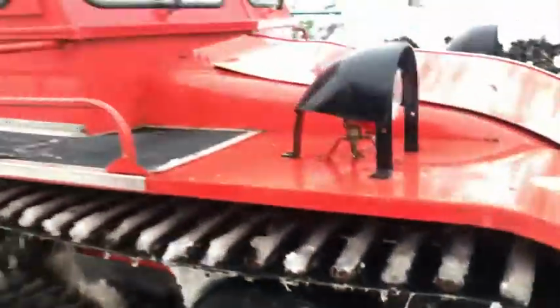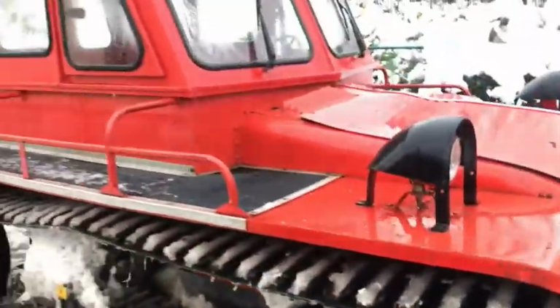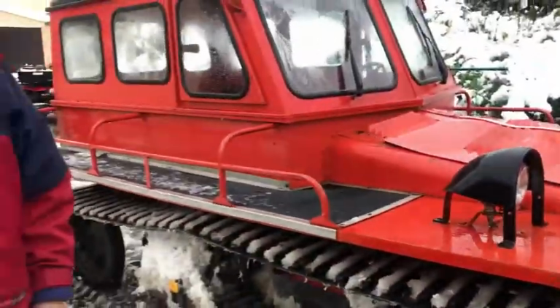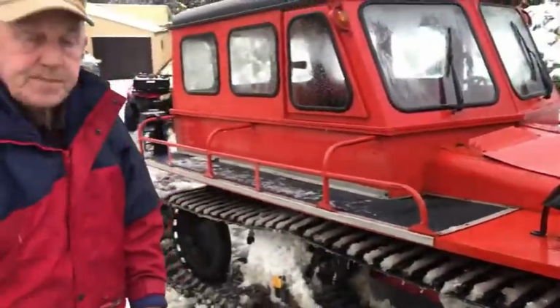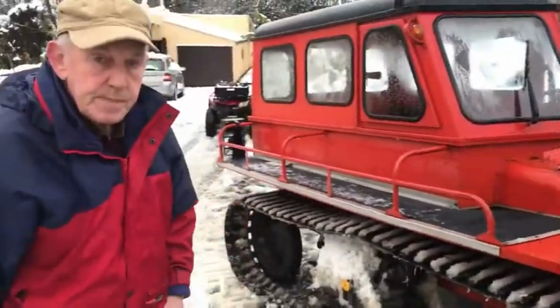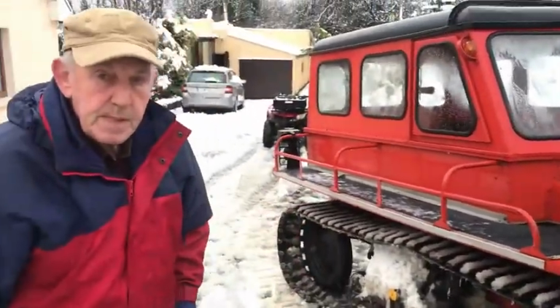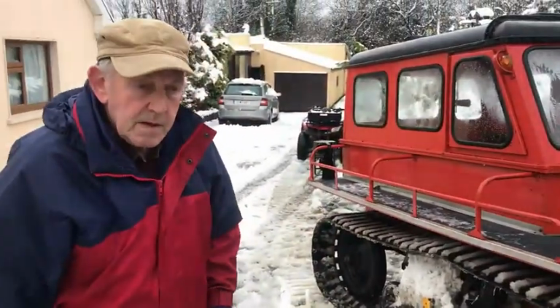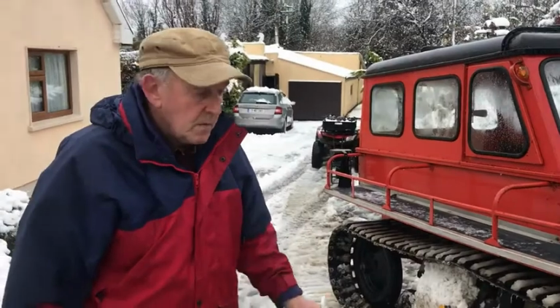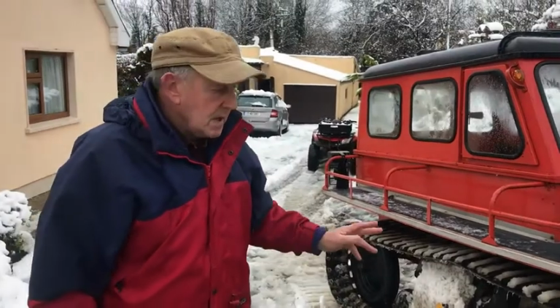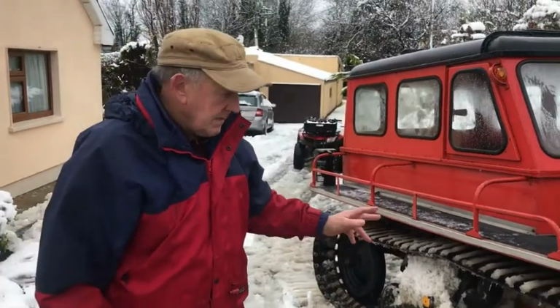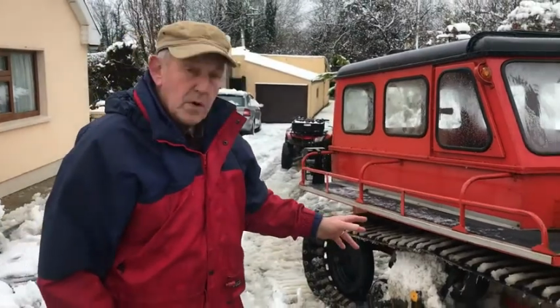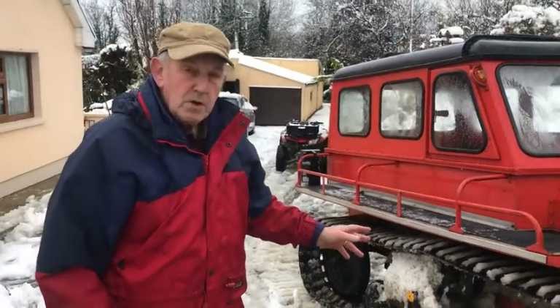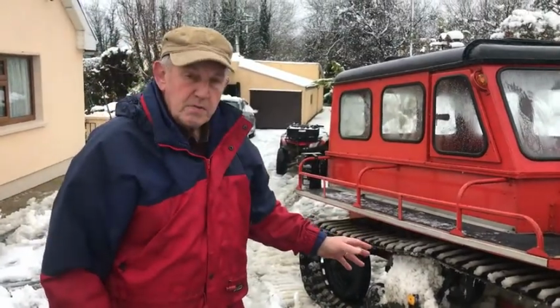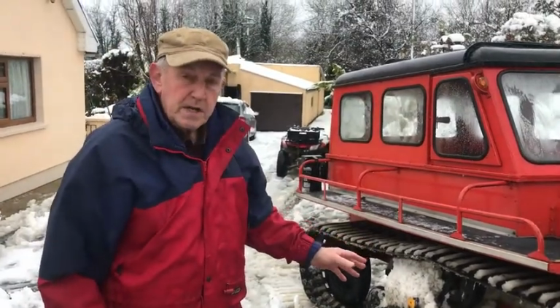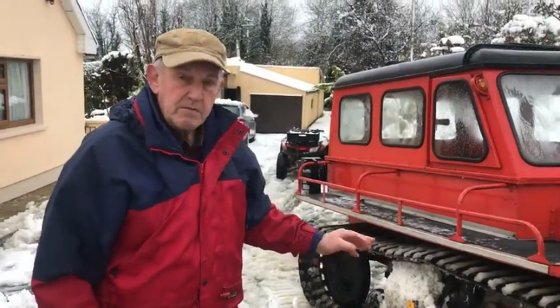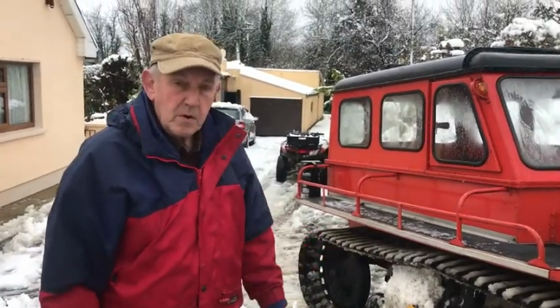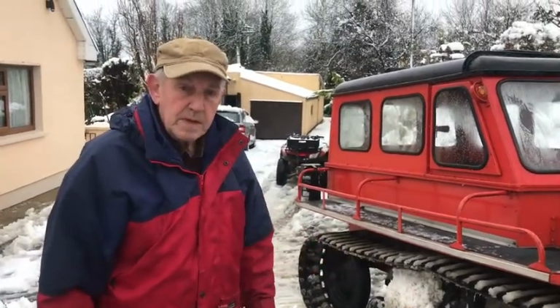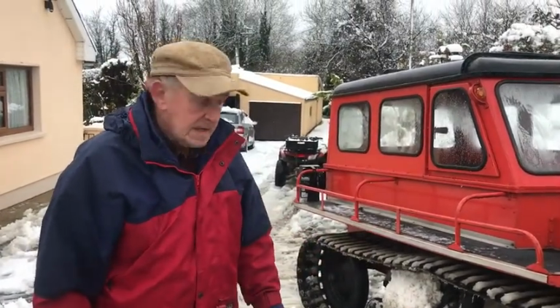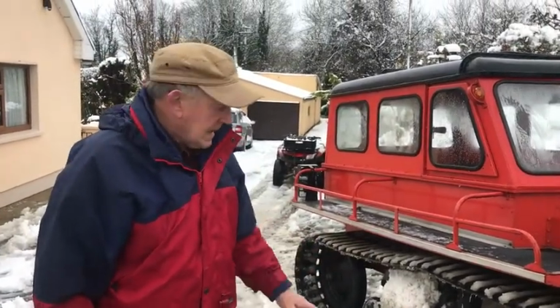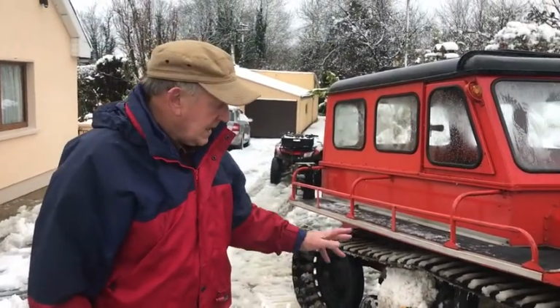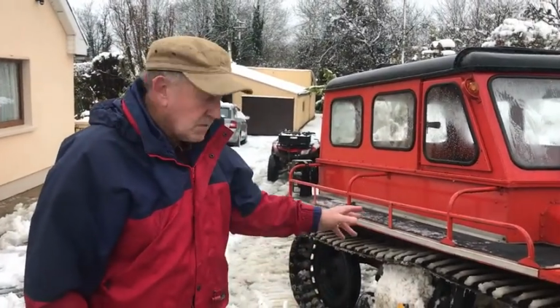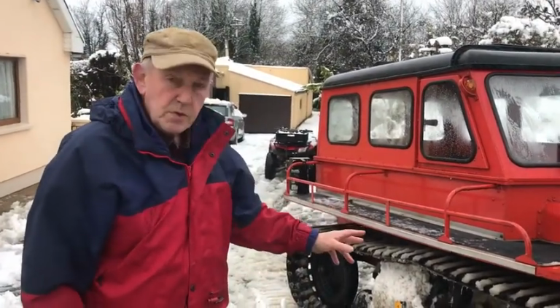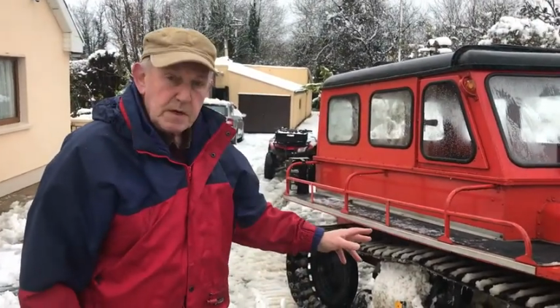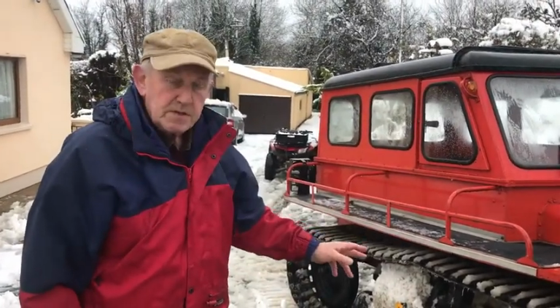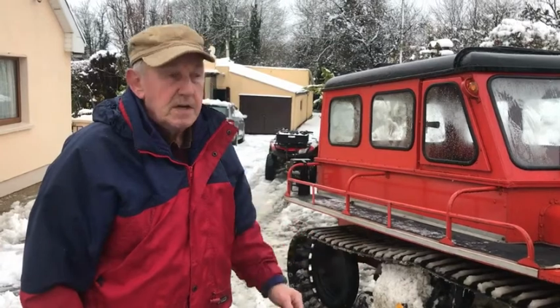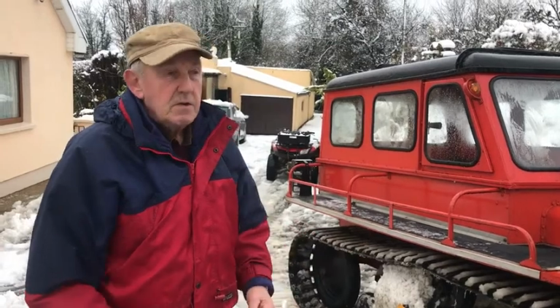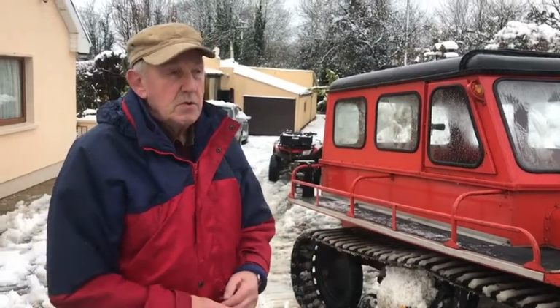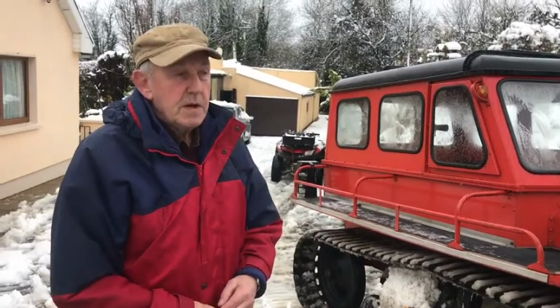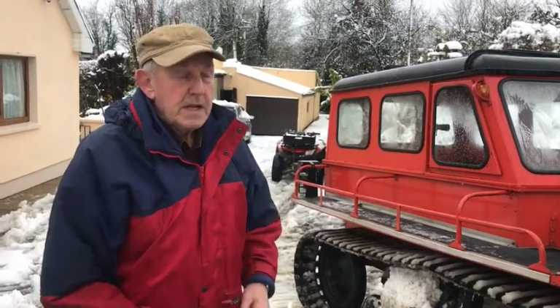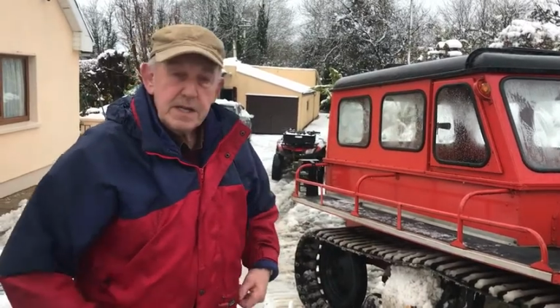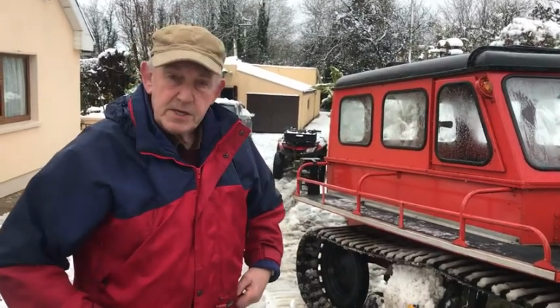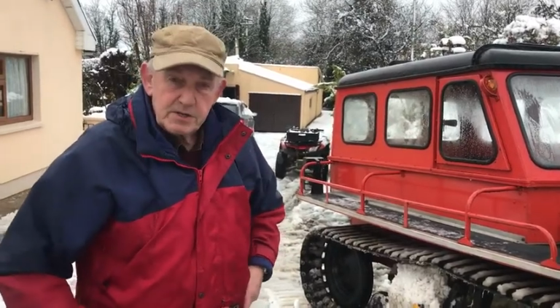There's only four of them in the country — well, four that I know of. RTÉ had four of them and that one was used on Mount Ensta. They were used from 1963.